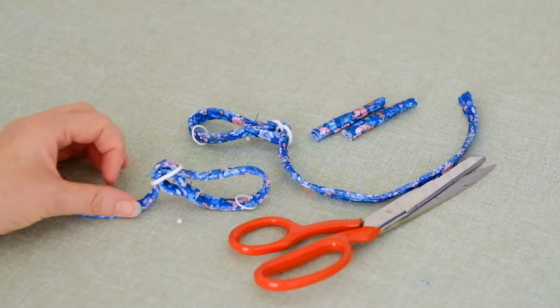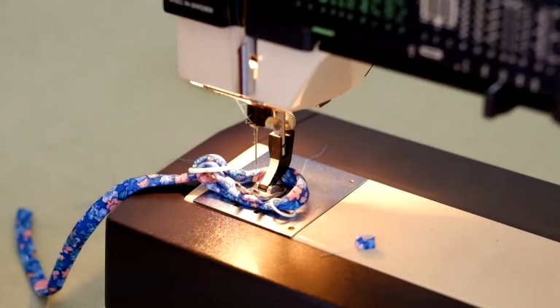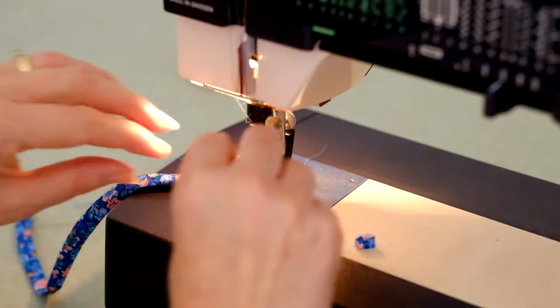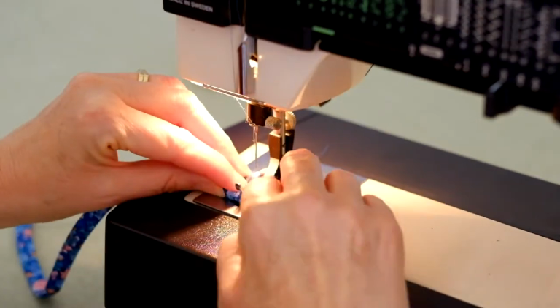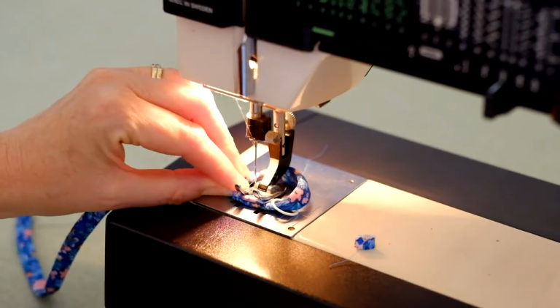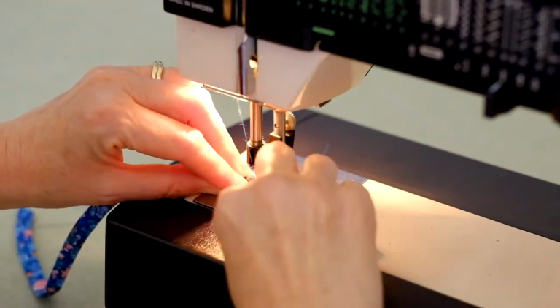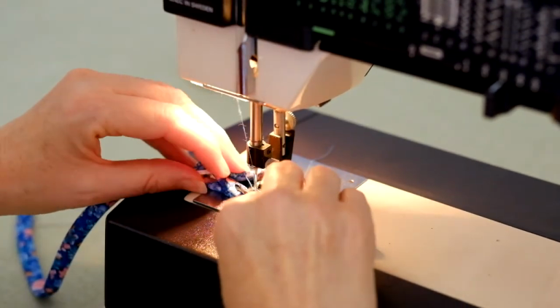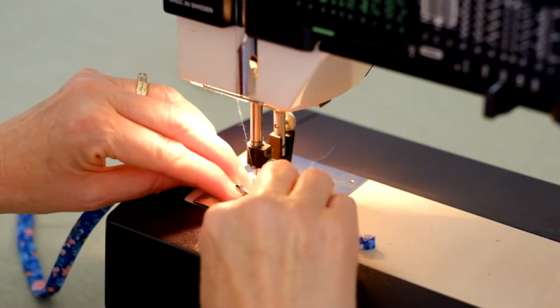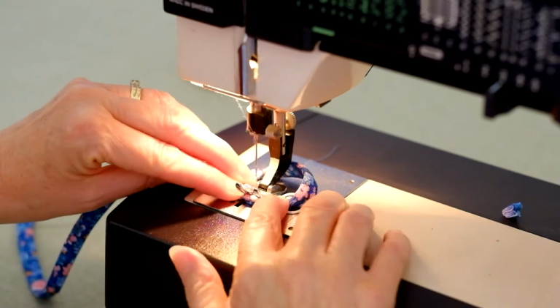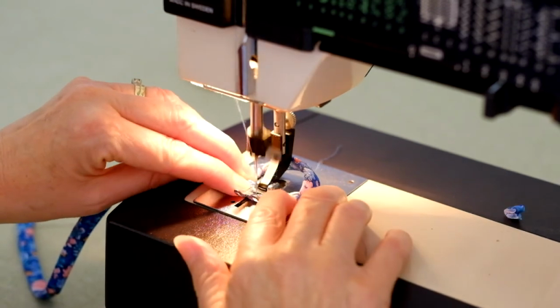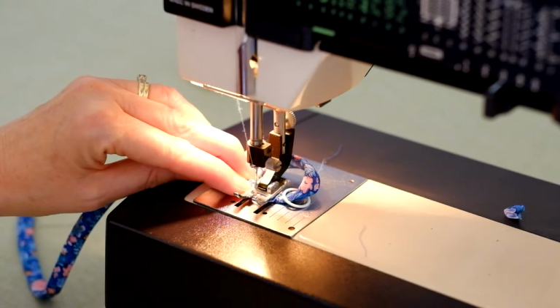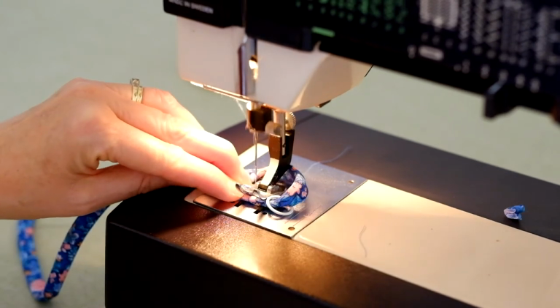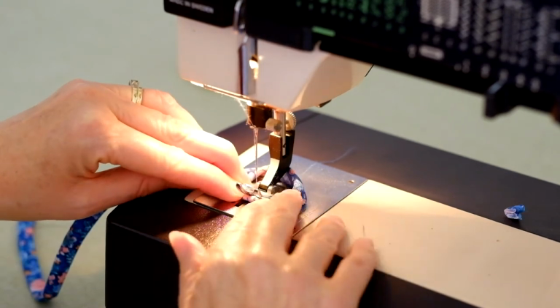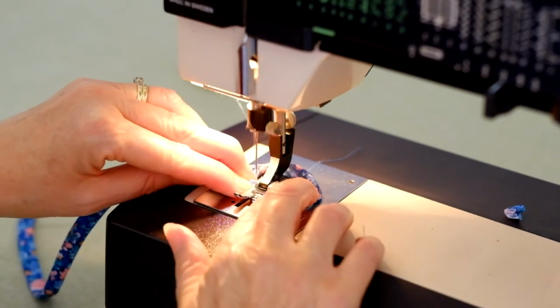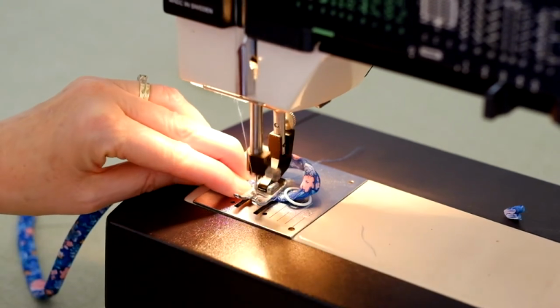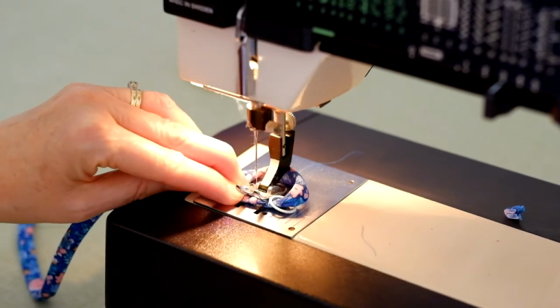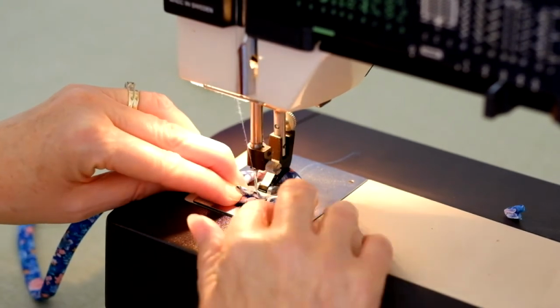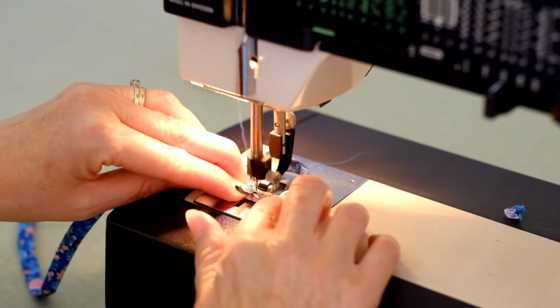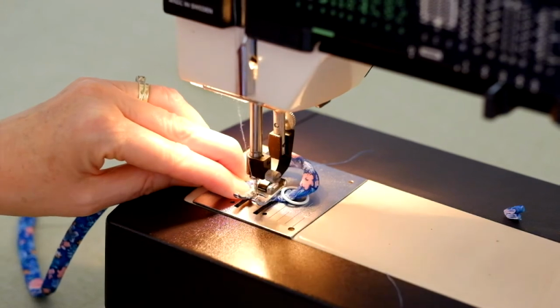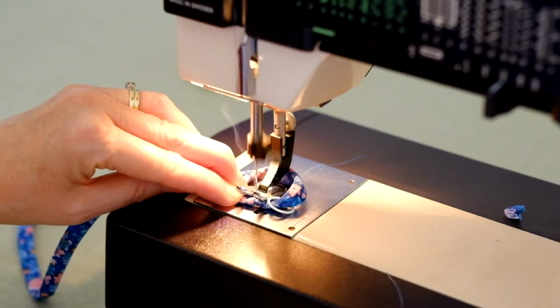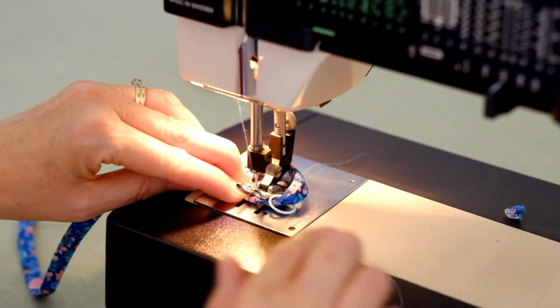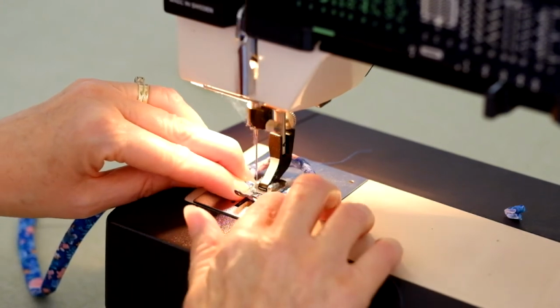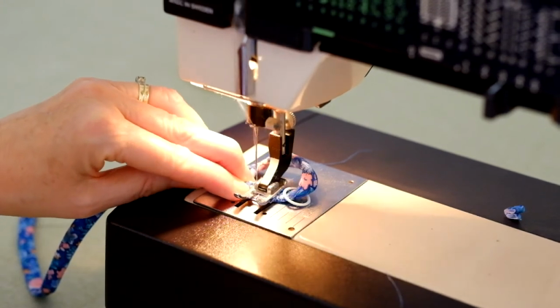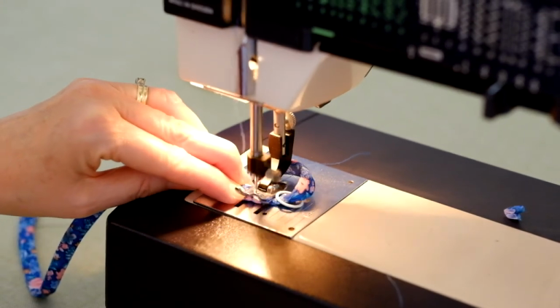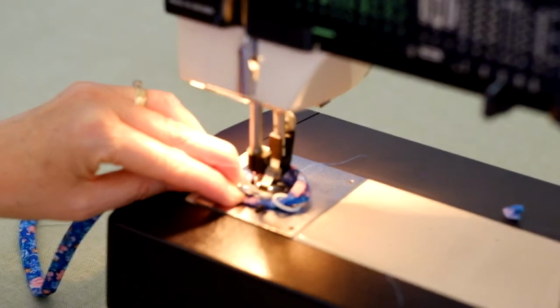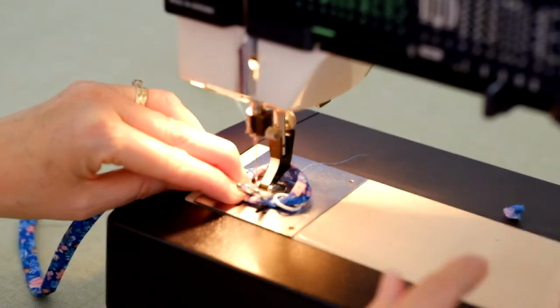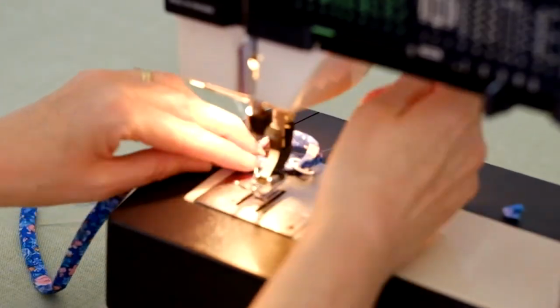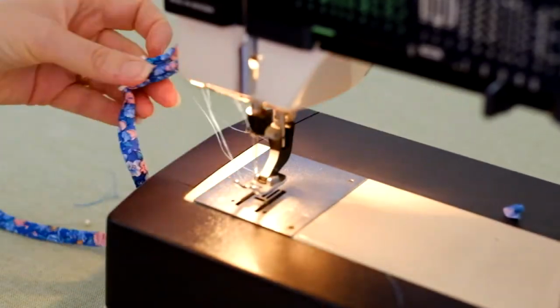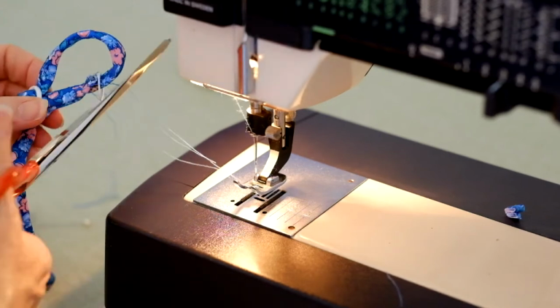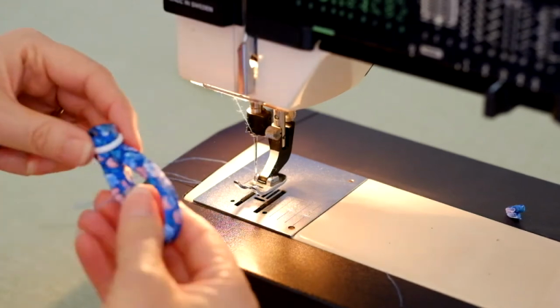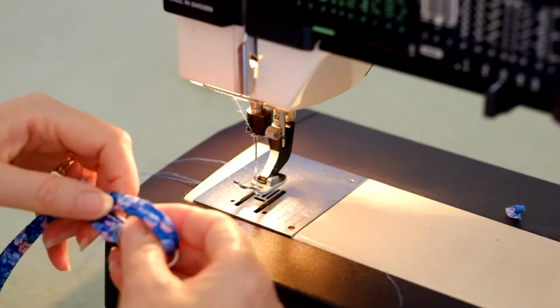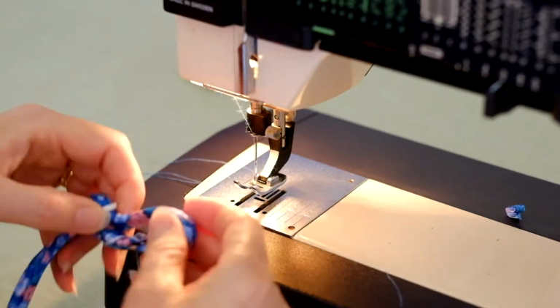With the strap end in position, I am using a straight stitch here. Trim off excess fabric, trimming as close to the stitch line as possible as it will not fray. Repeat this step on the remaining strap.